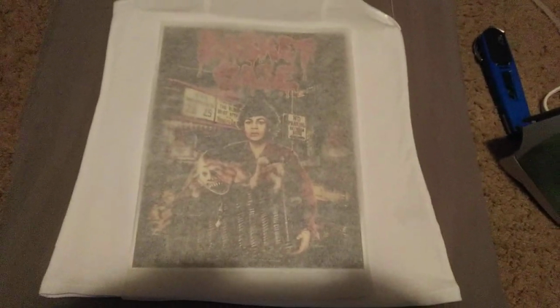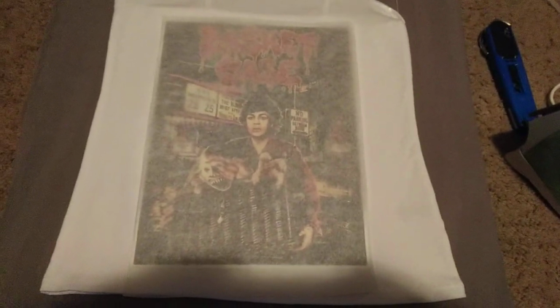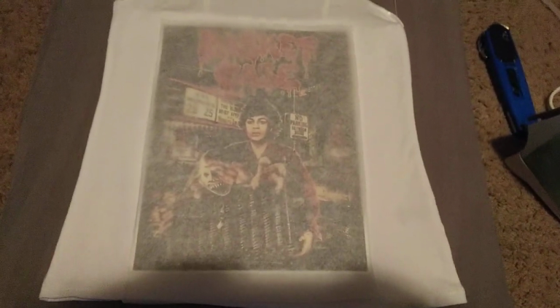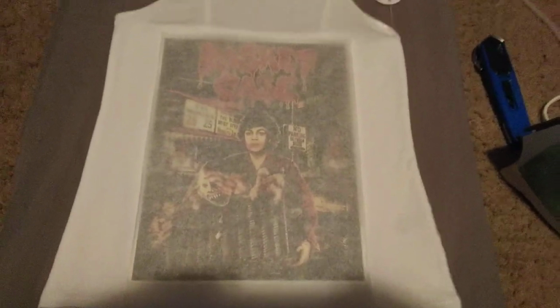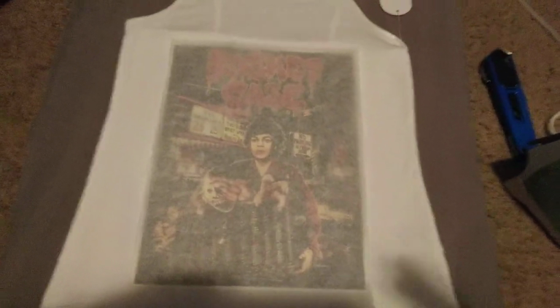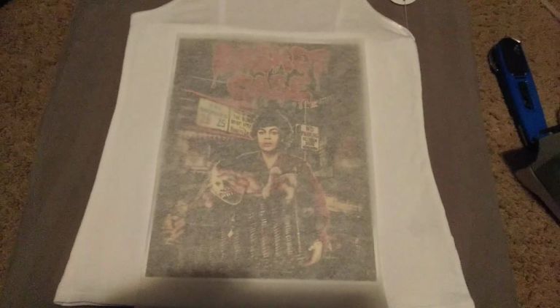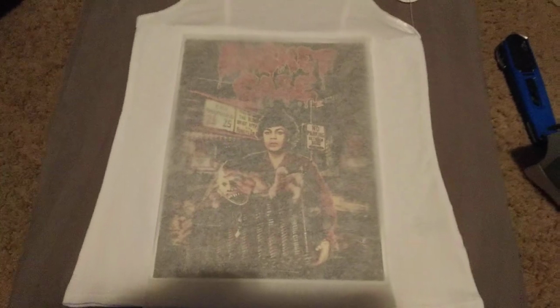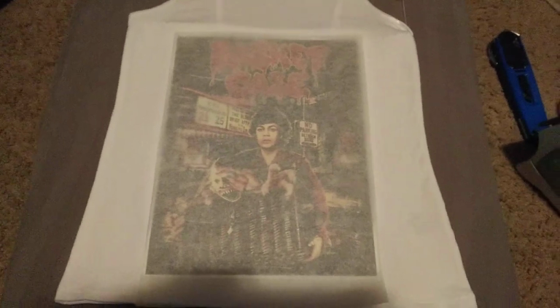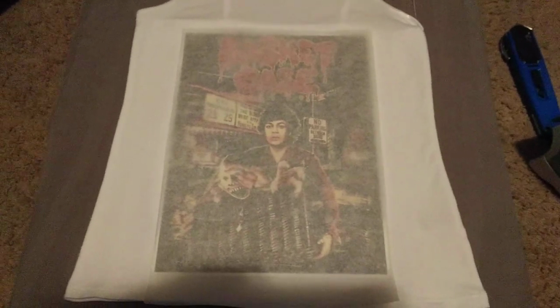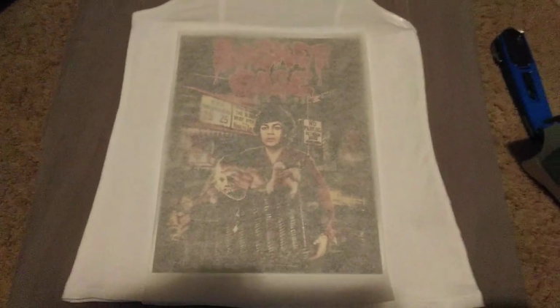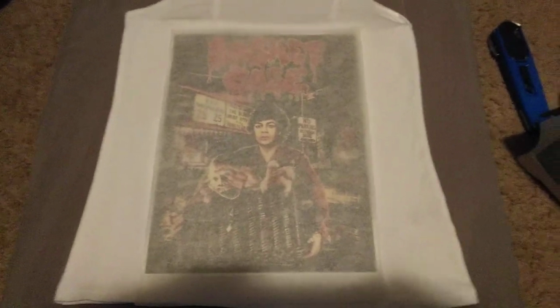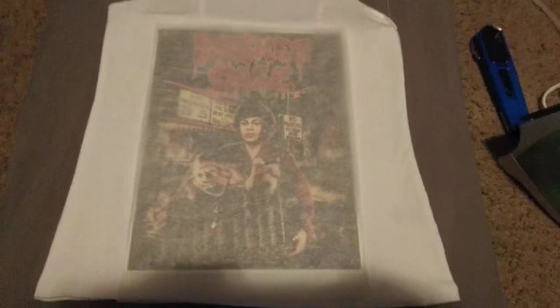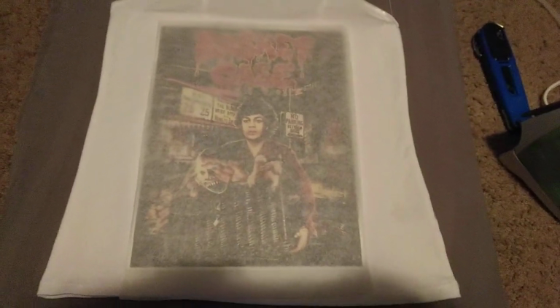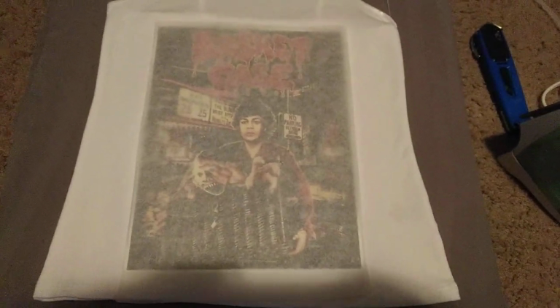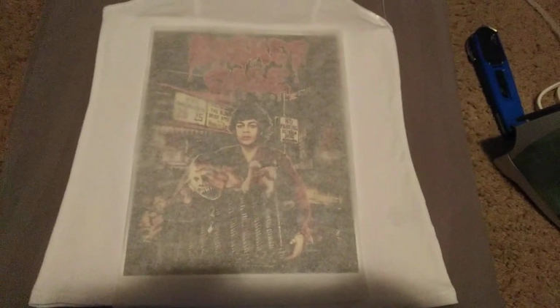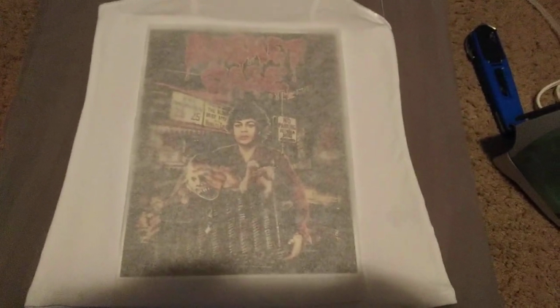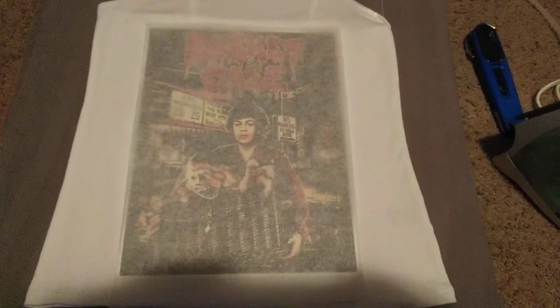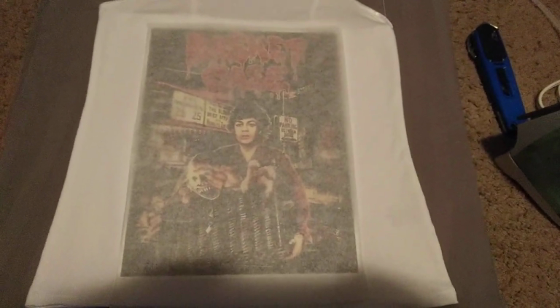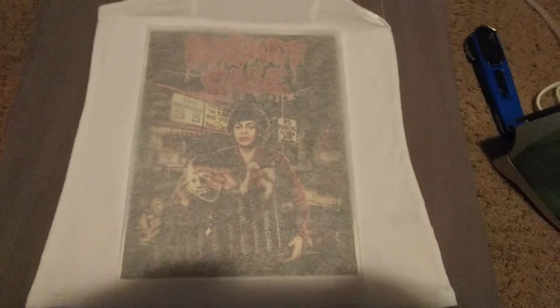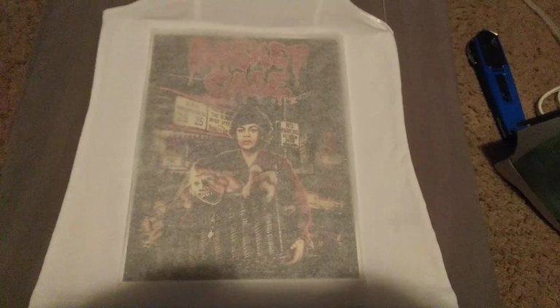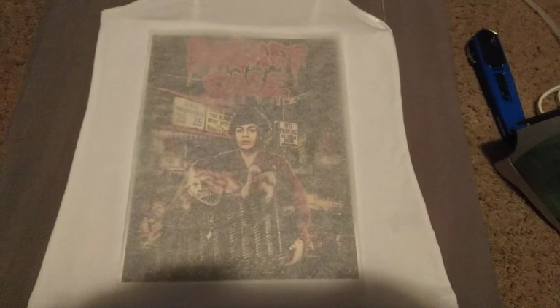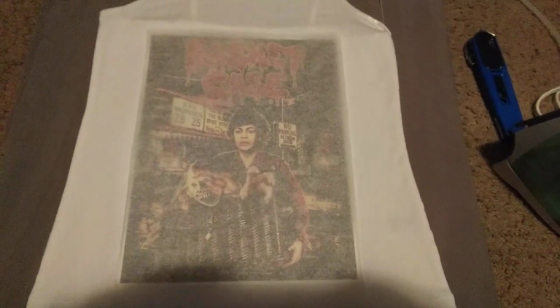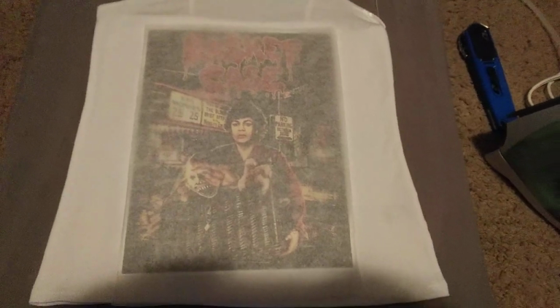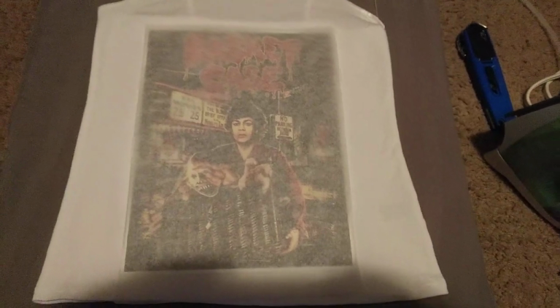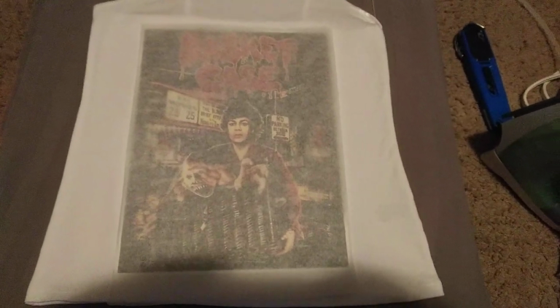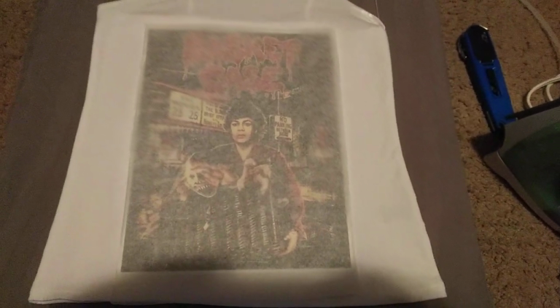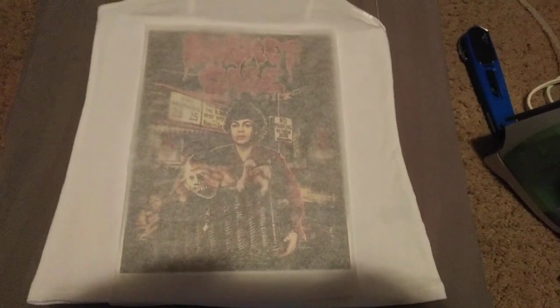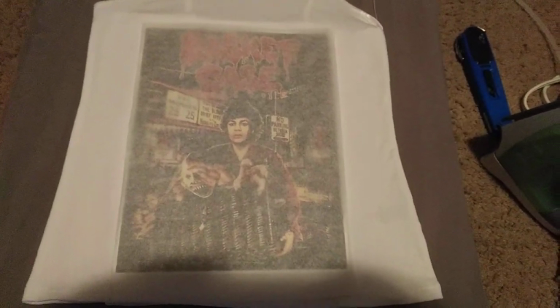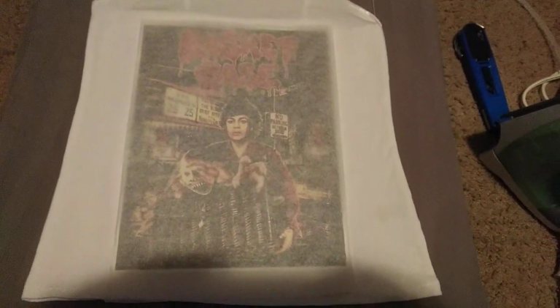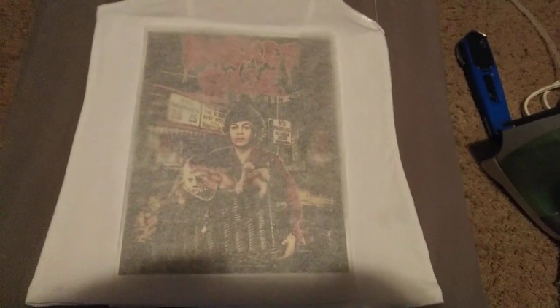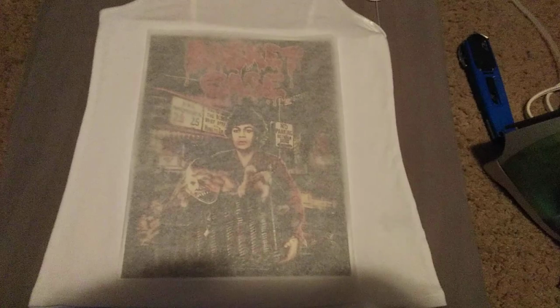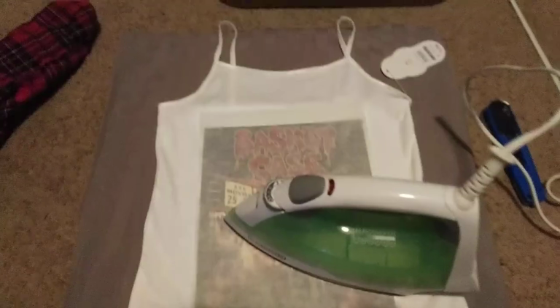And if you wash it wrong — you want to wash it inside out on delicate, or hand wash it, because the colors will come off. It's printer ink, so if you're just throwing it in the wash, you're going to mess it up.